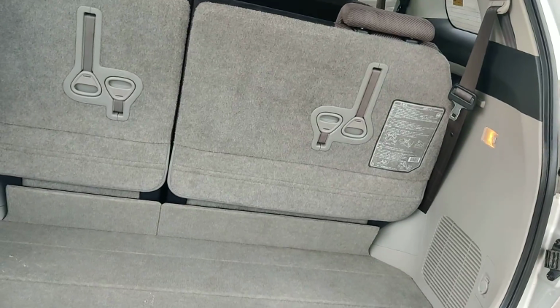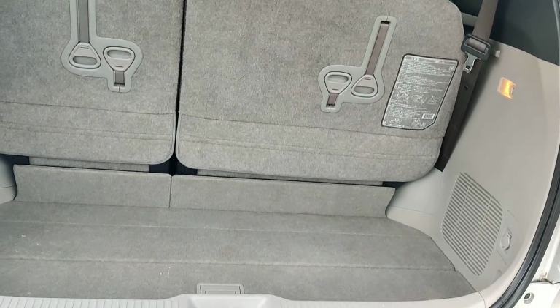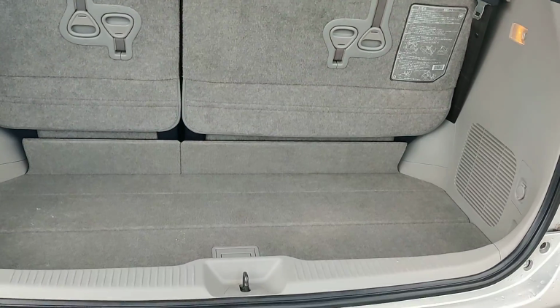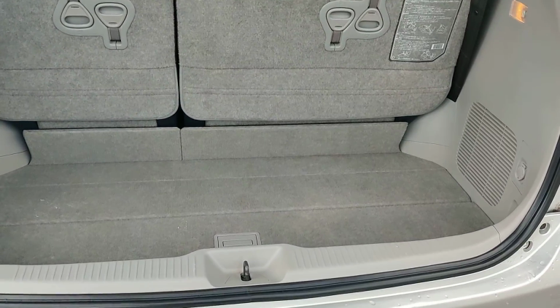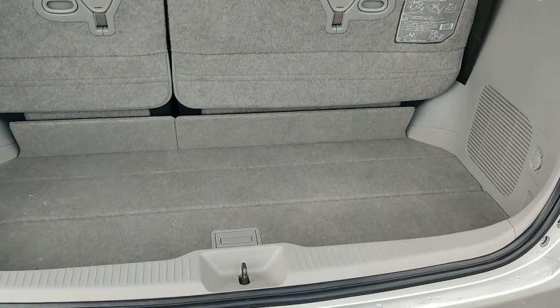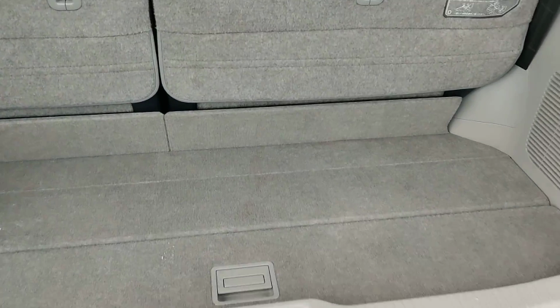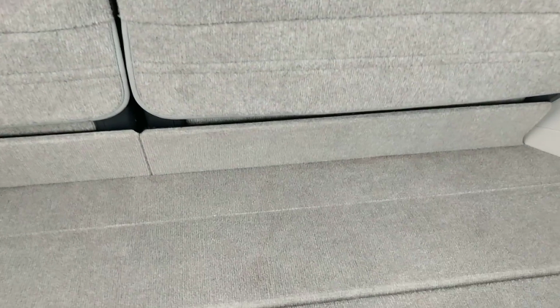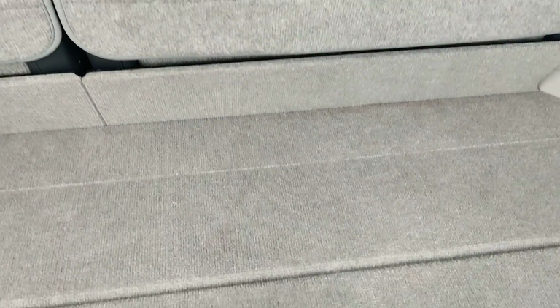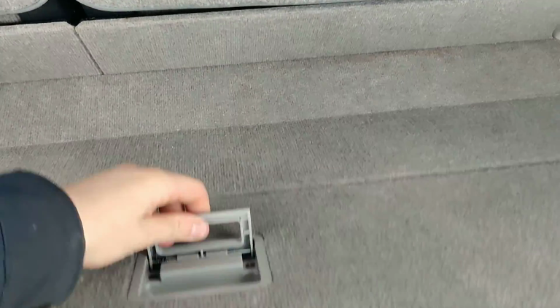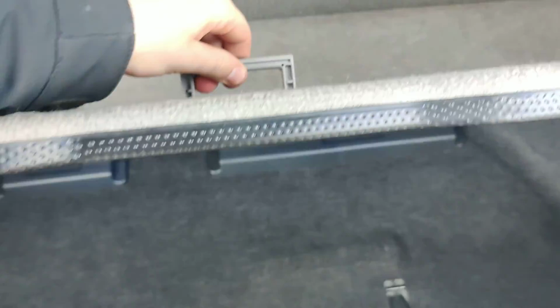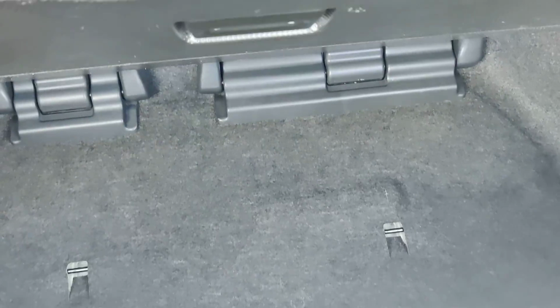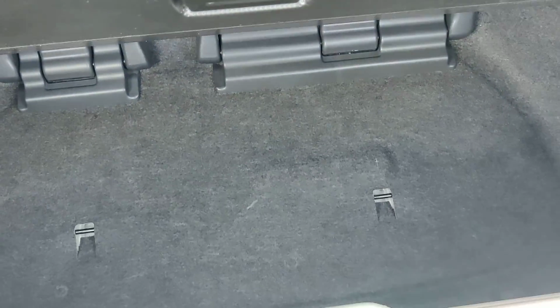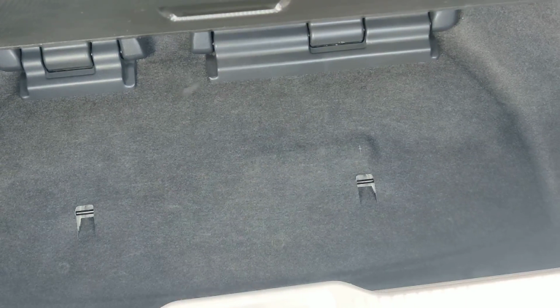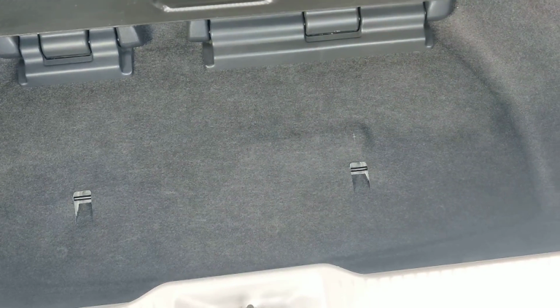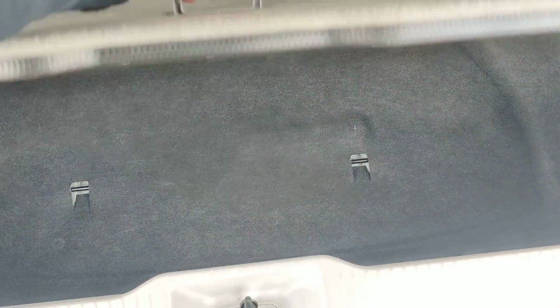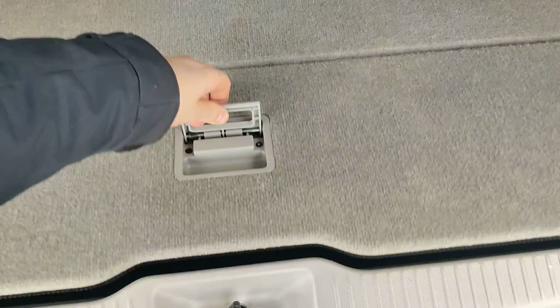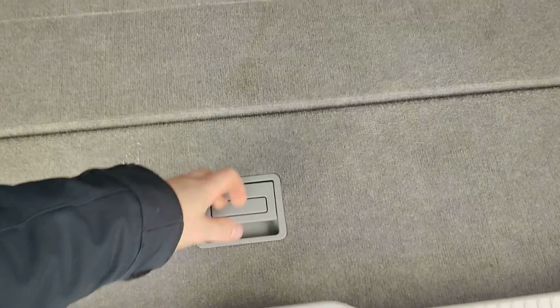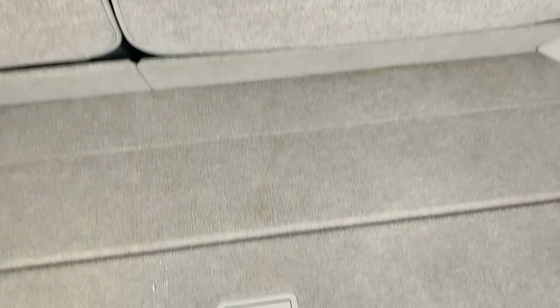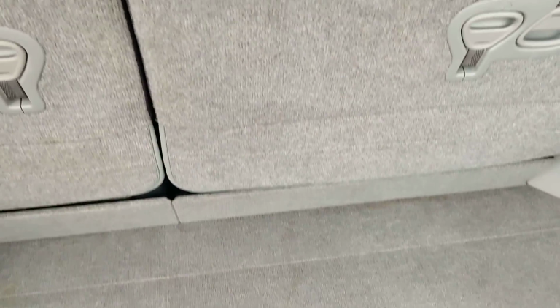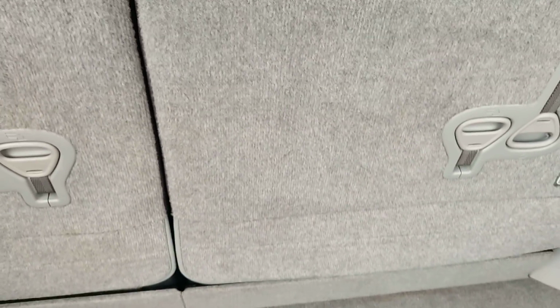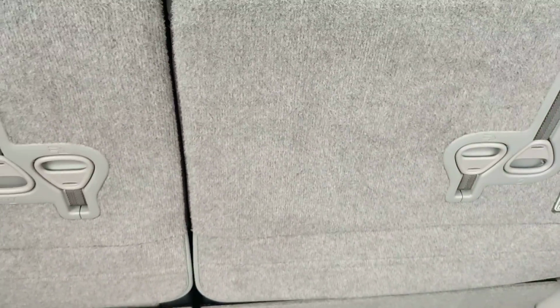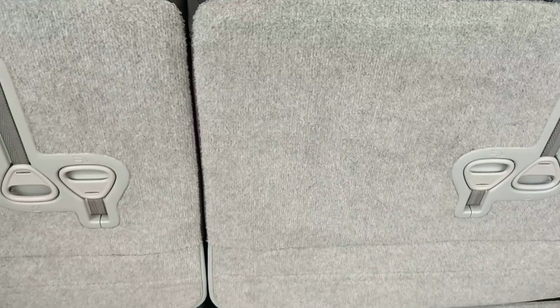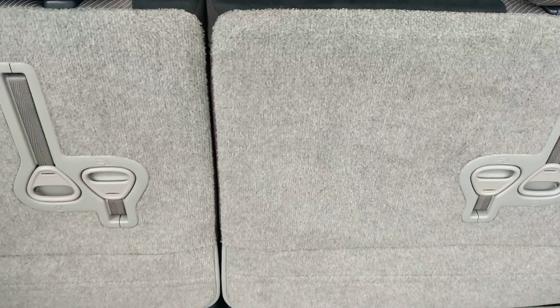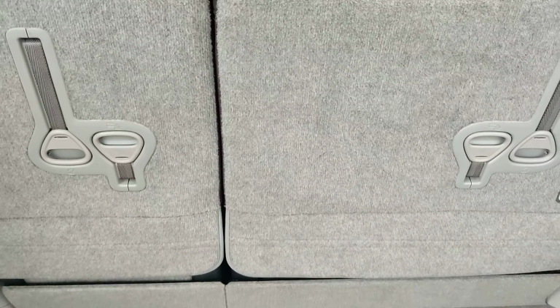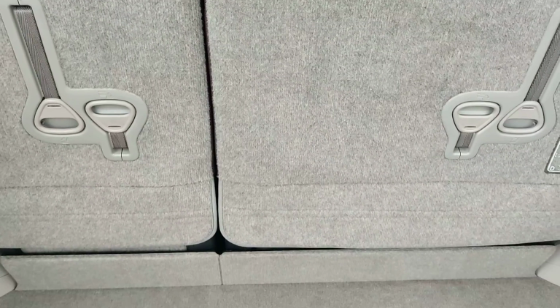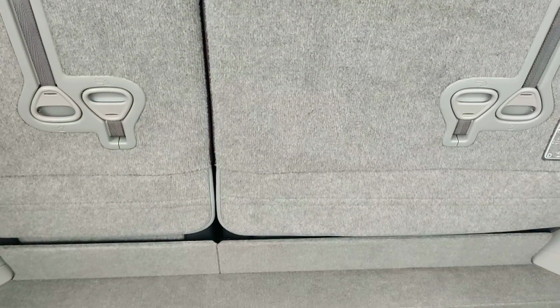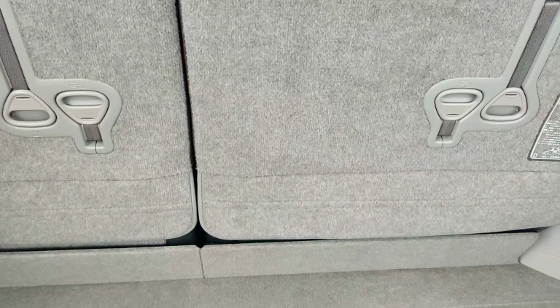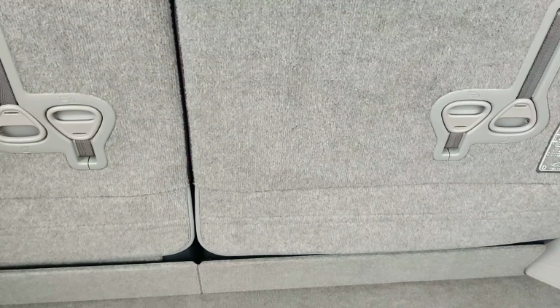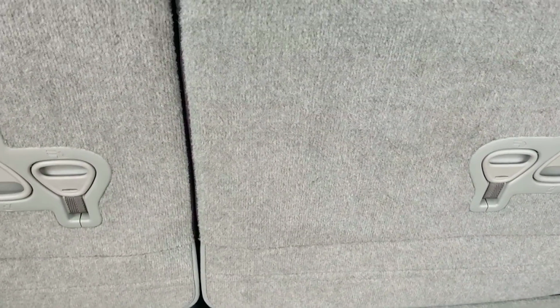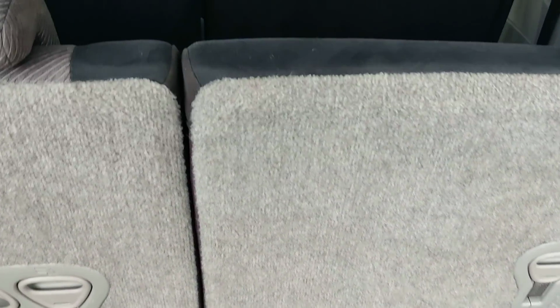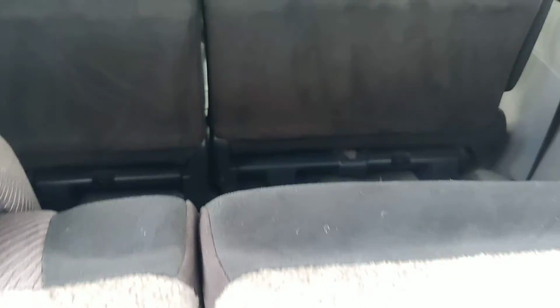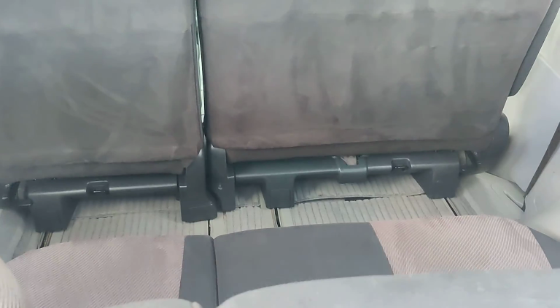Really nice big boot. We've got all this extra storage over here — double in depth. And these seats fold into the floor. Have a look at the pictures and you've got really loads of room.